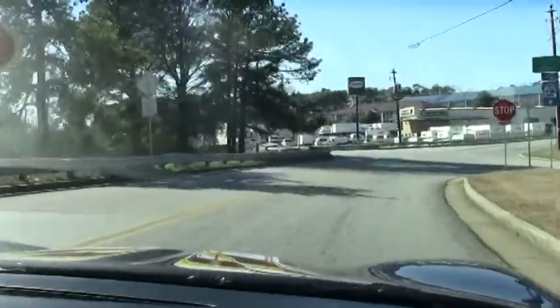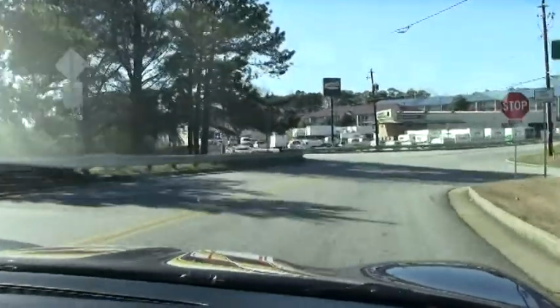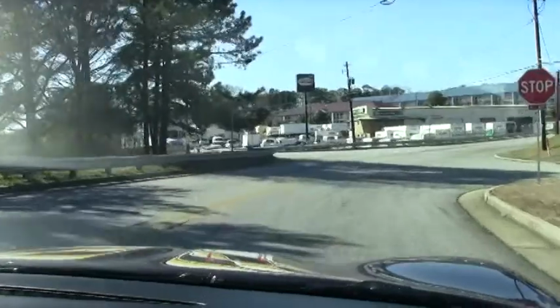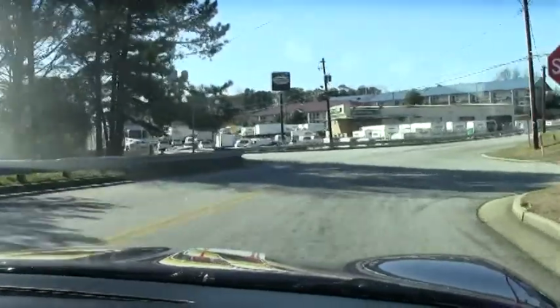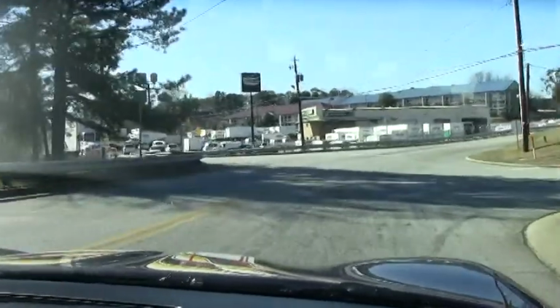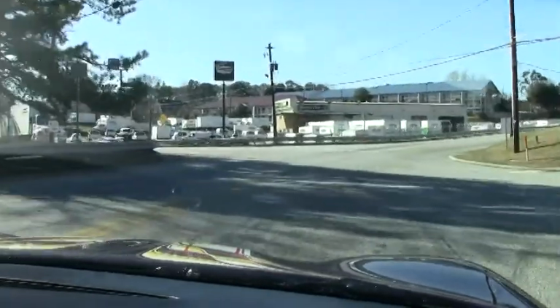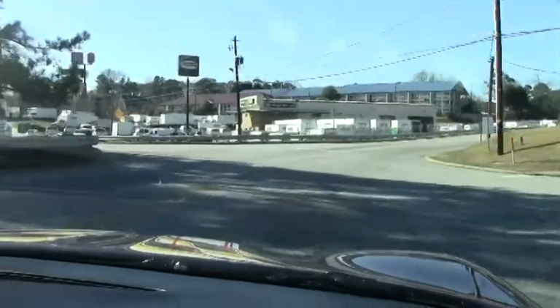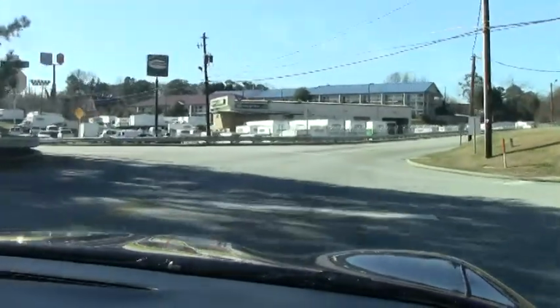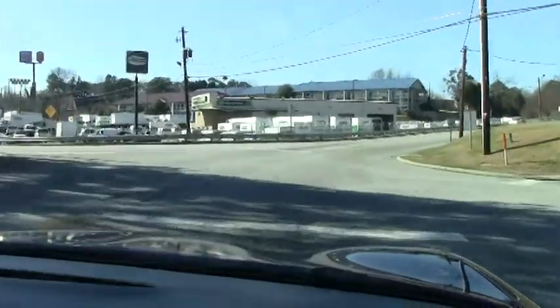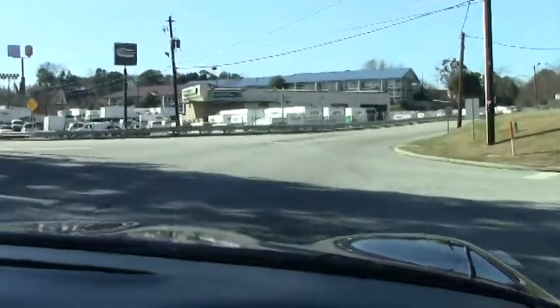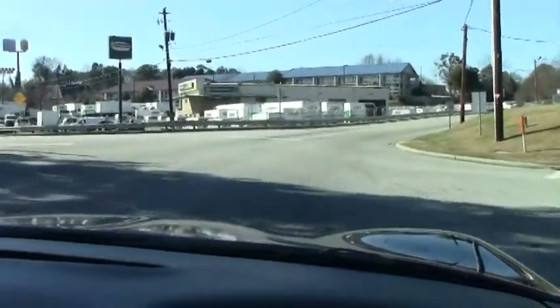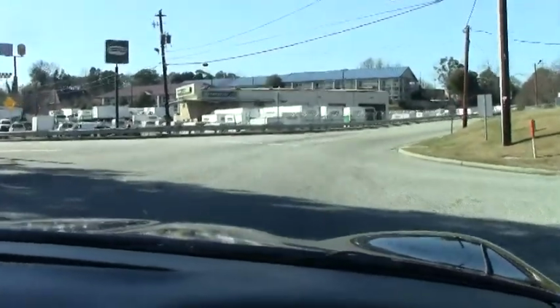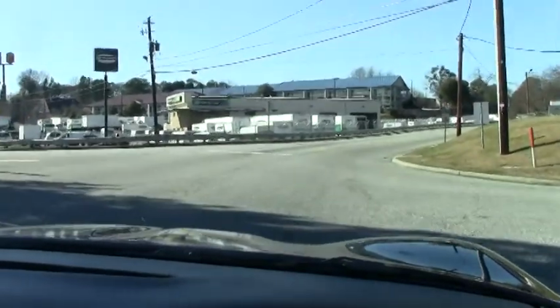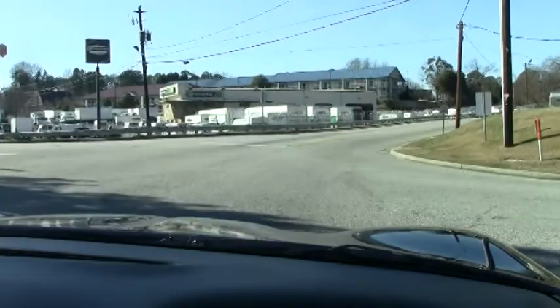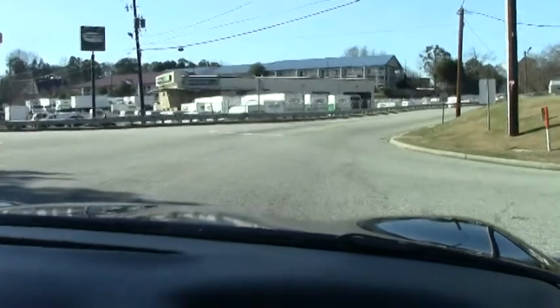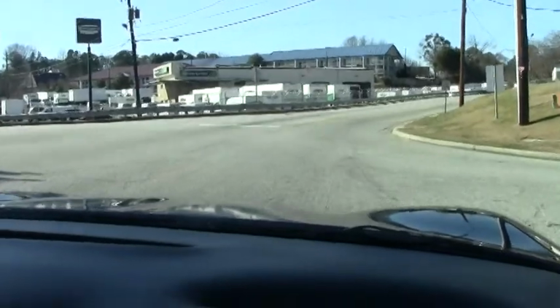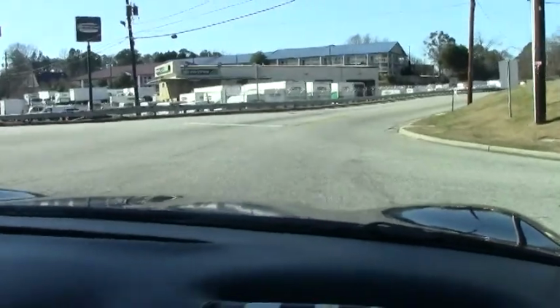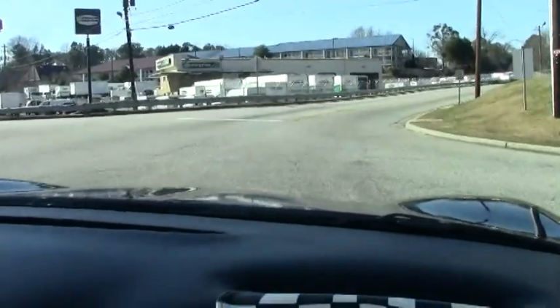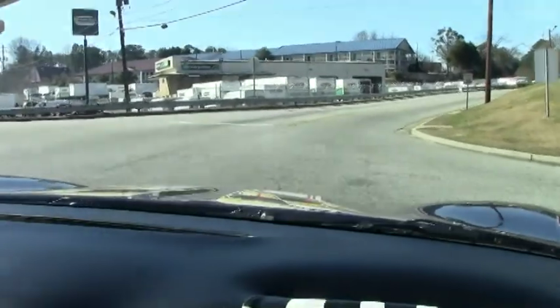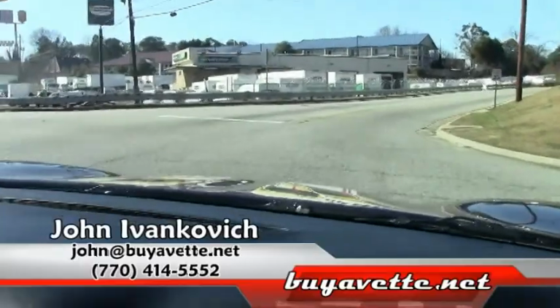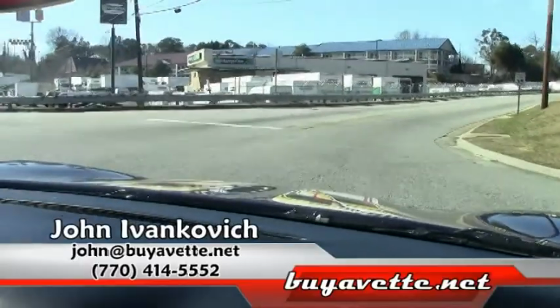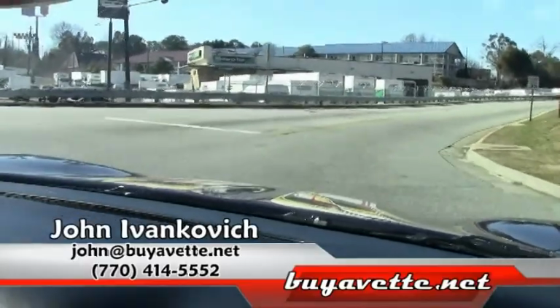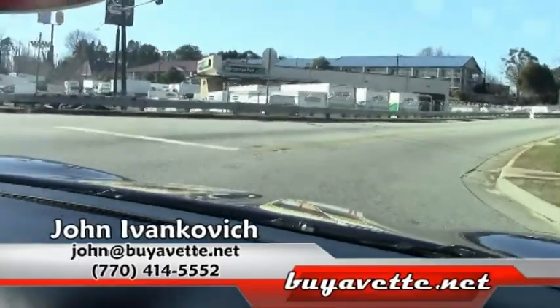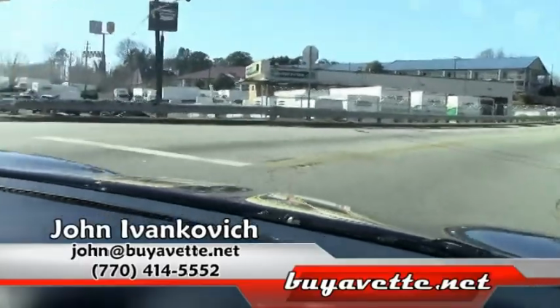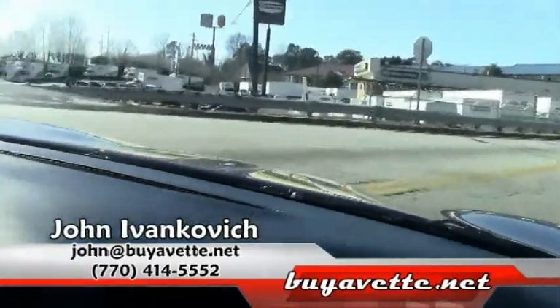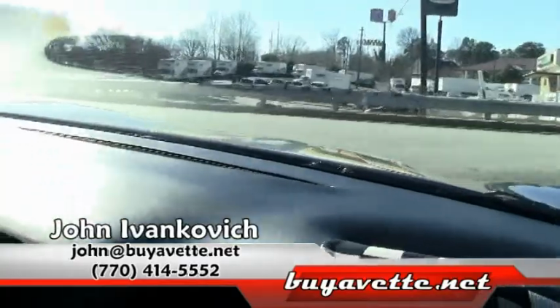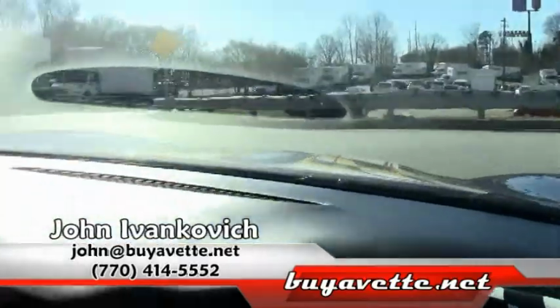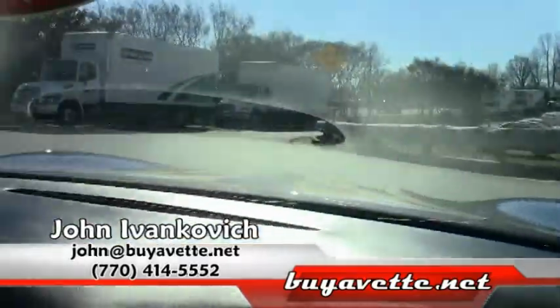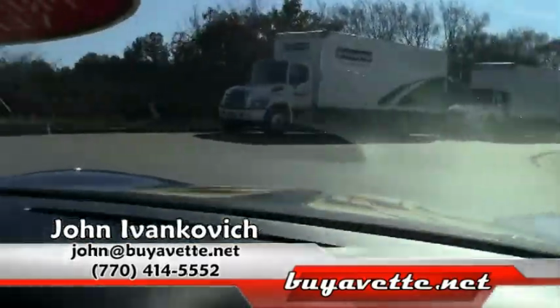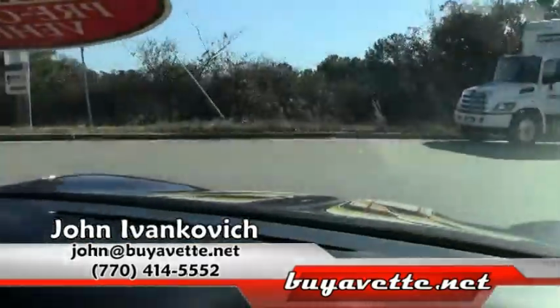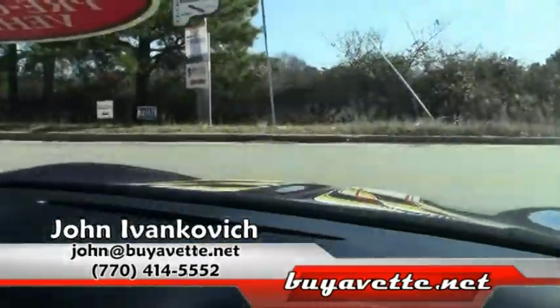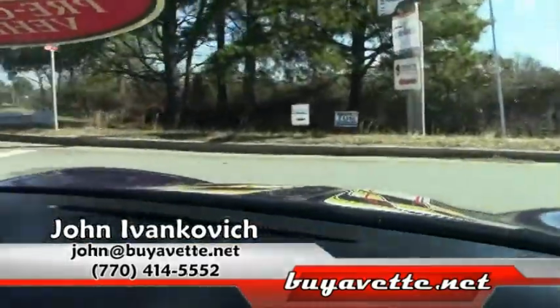These pace cars are sure to get some attention on the road, folks, as well as at your local car shows. Call 770-605-2056 or email john at buyavet.net if you'd like to know more about this or any of our Corvettes for sale.